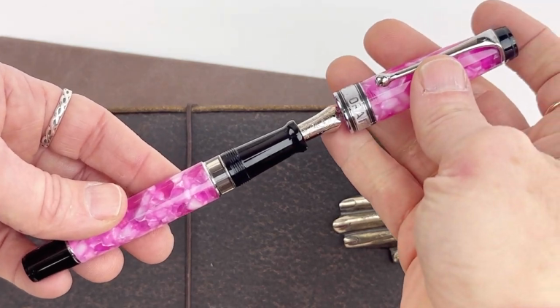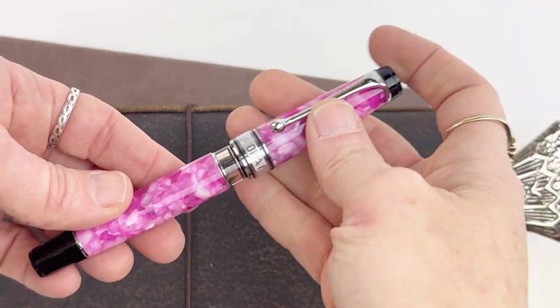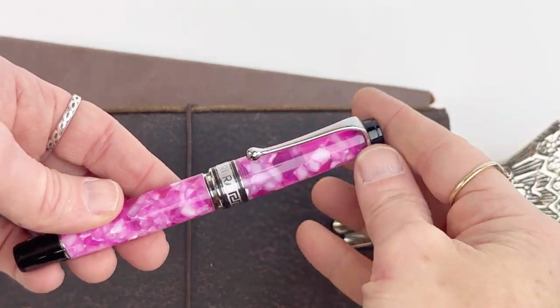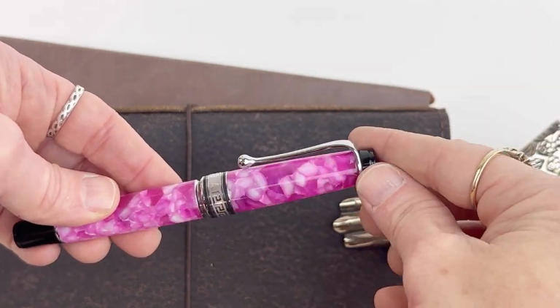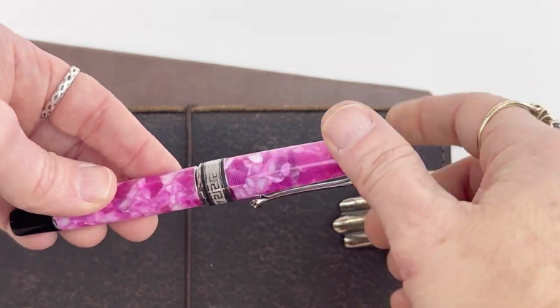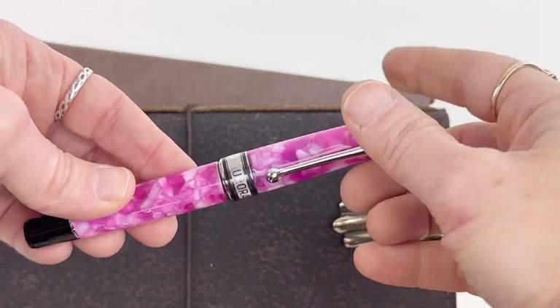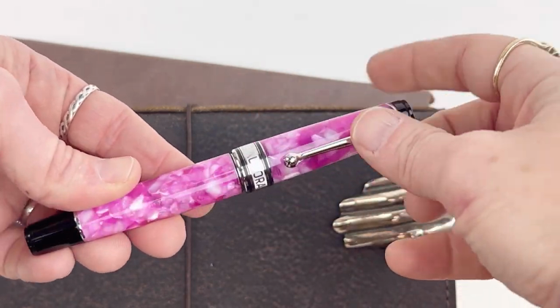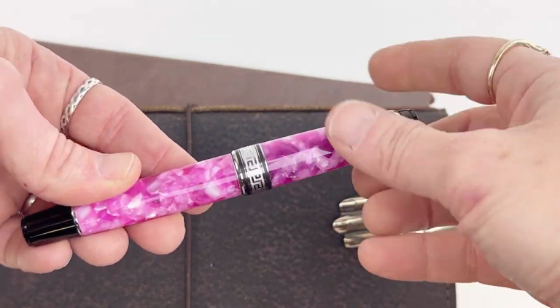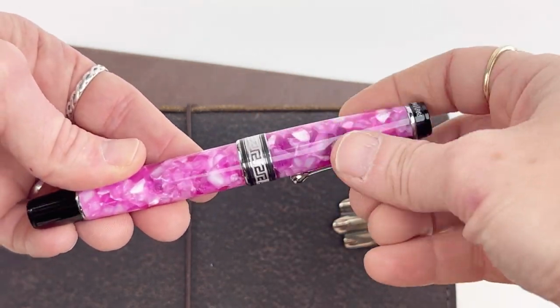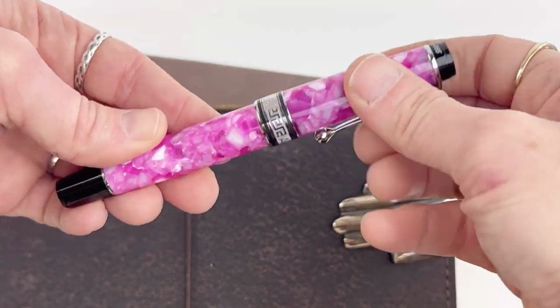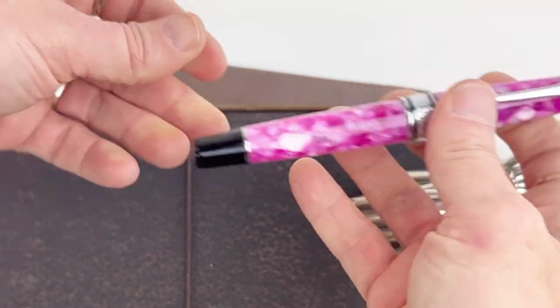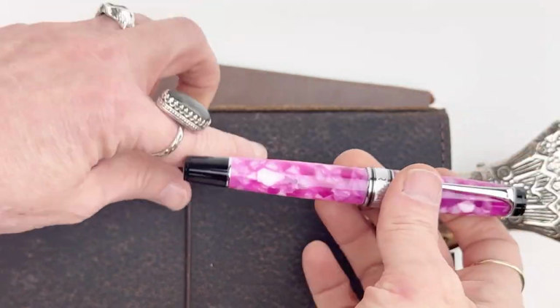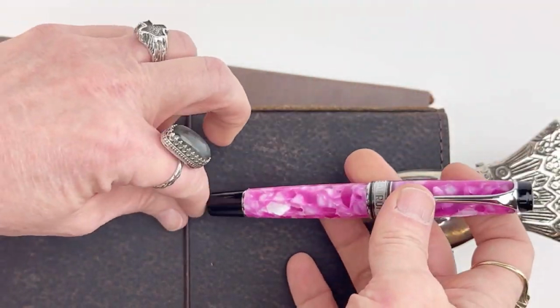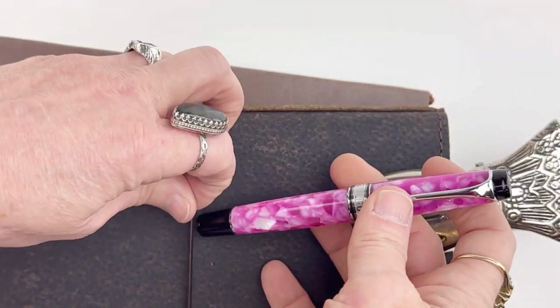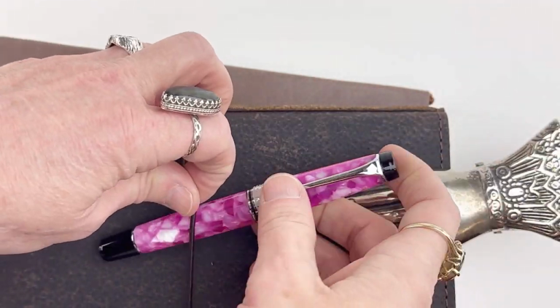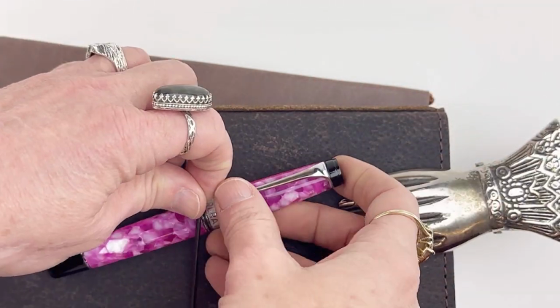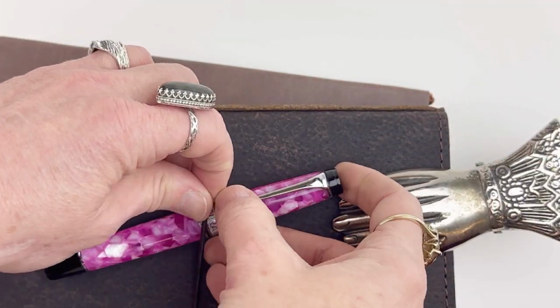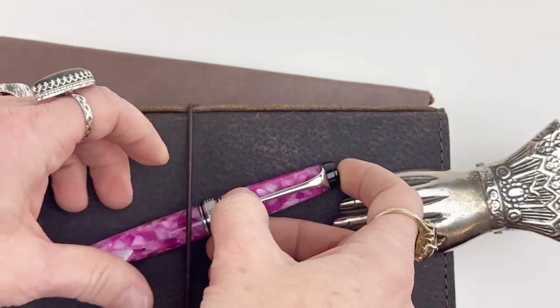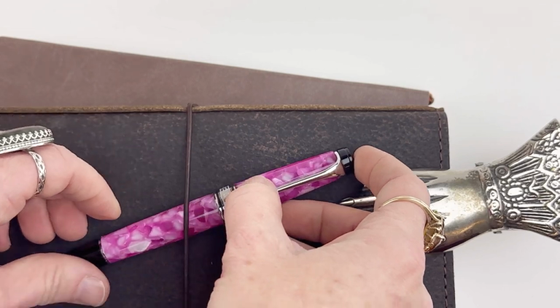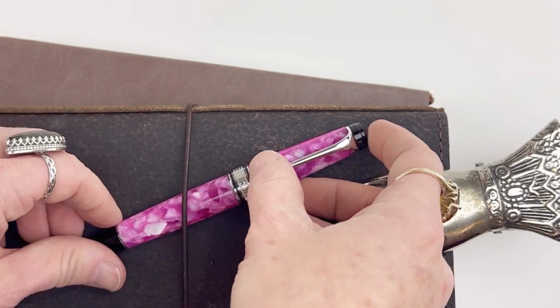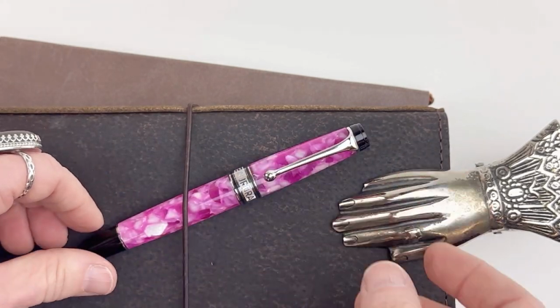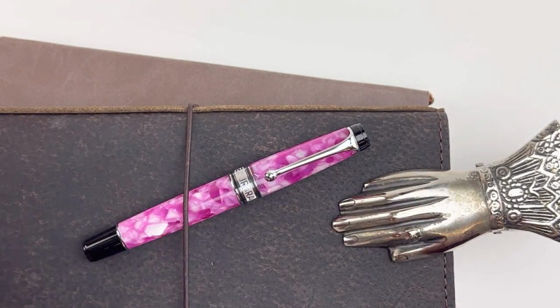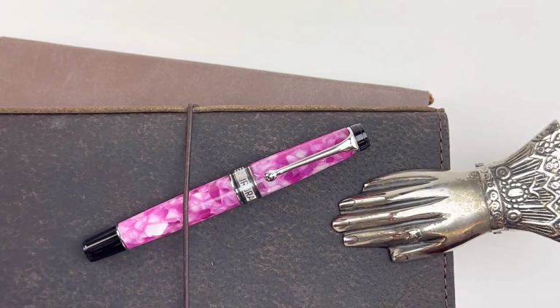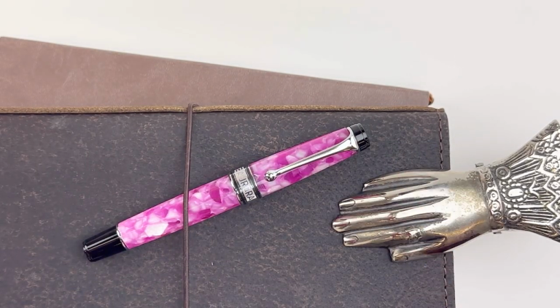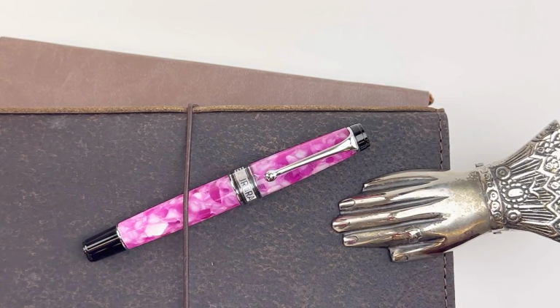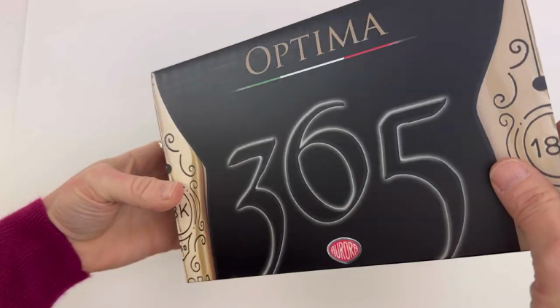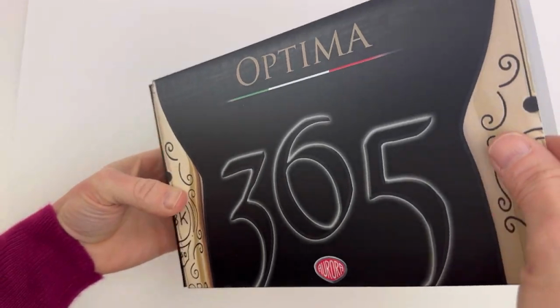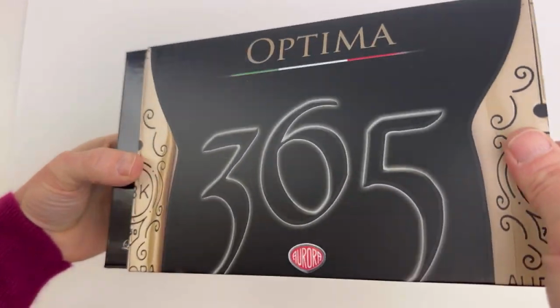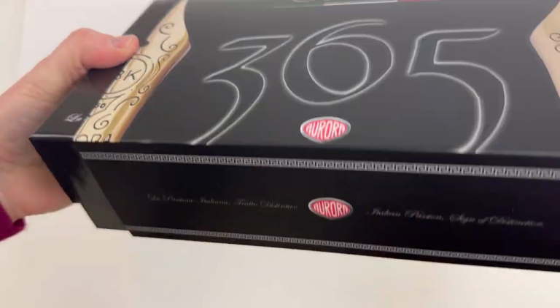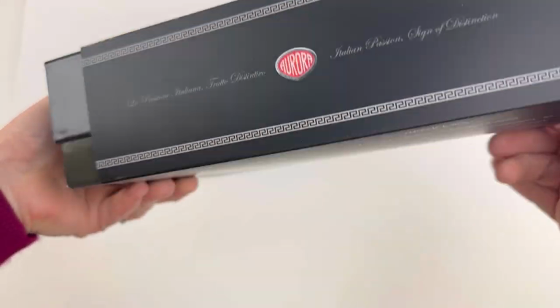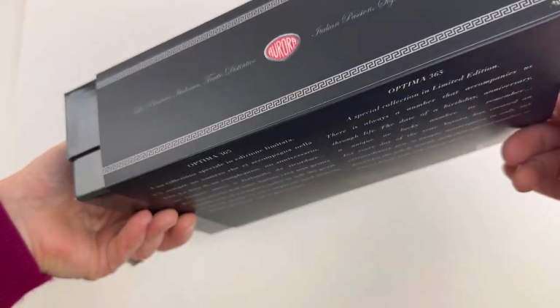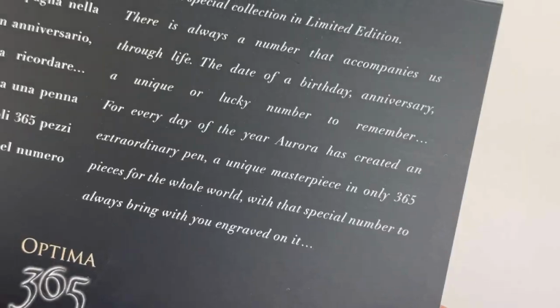I hope you enjoyed this quick look at the new Aurora Optima 365 in Fuchsia. It's one limited edition that I think a lot of you will love.